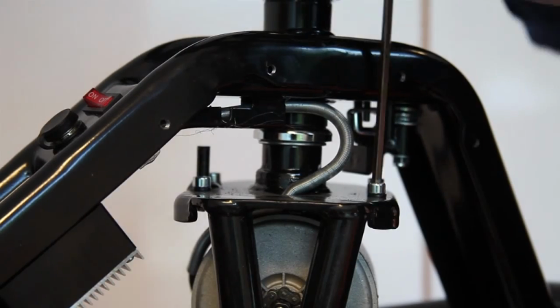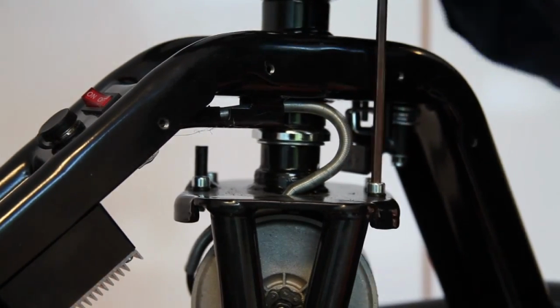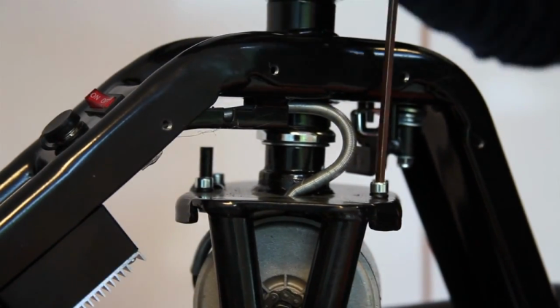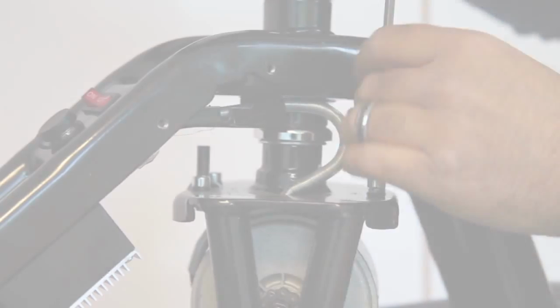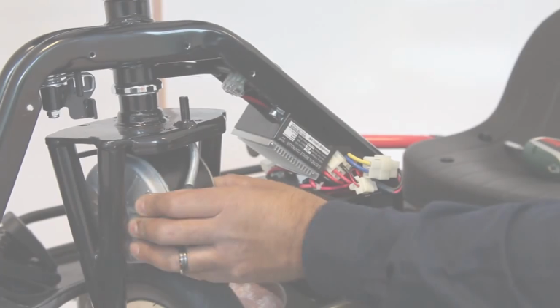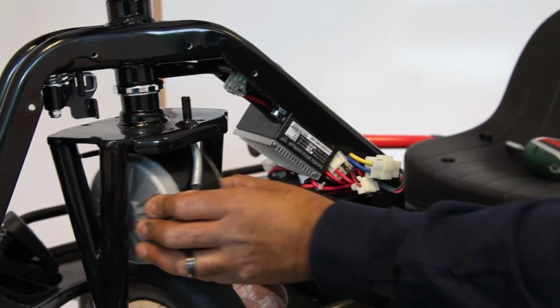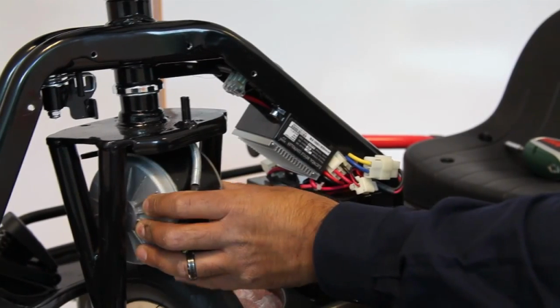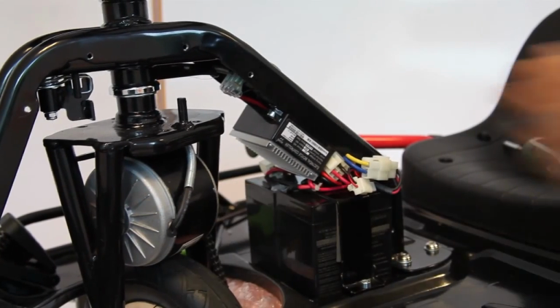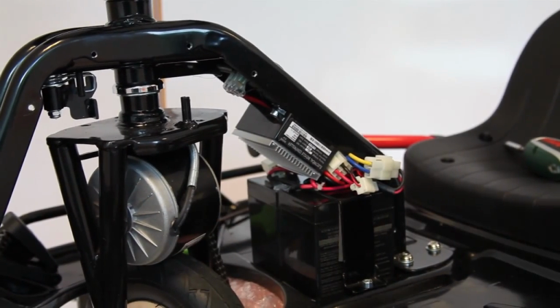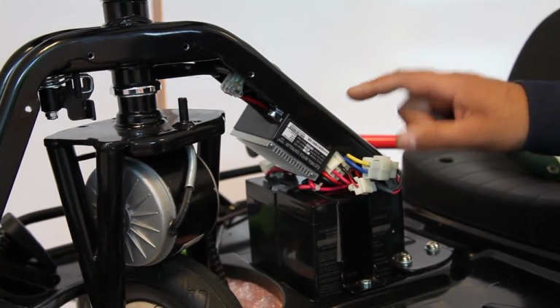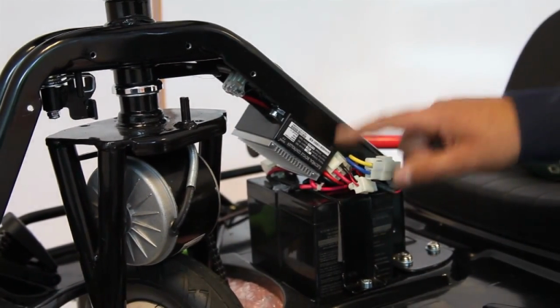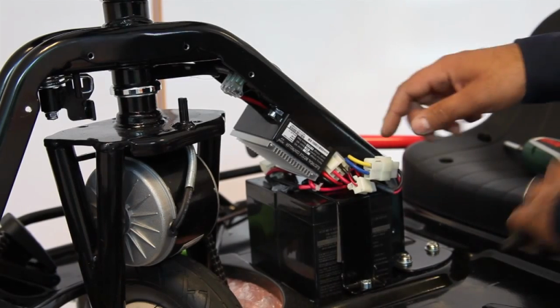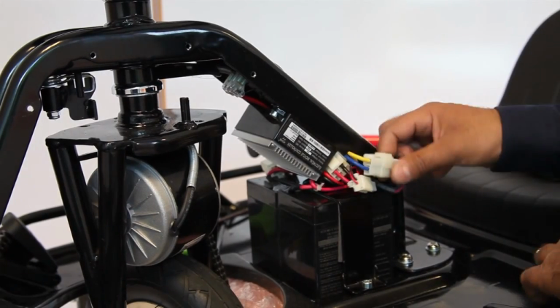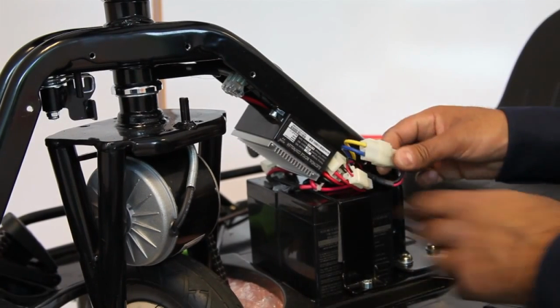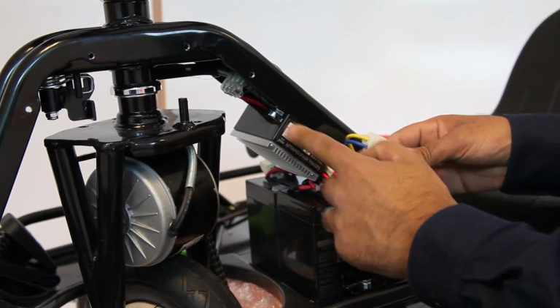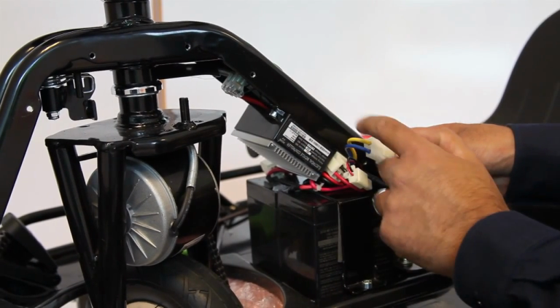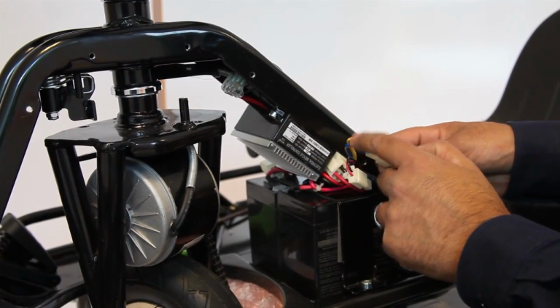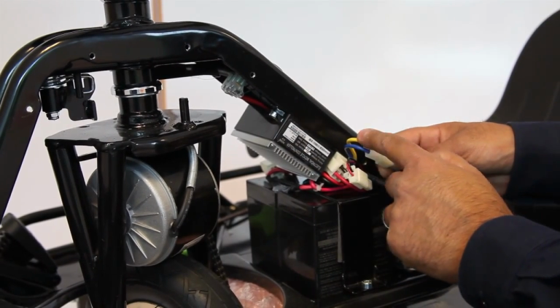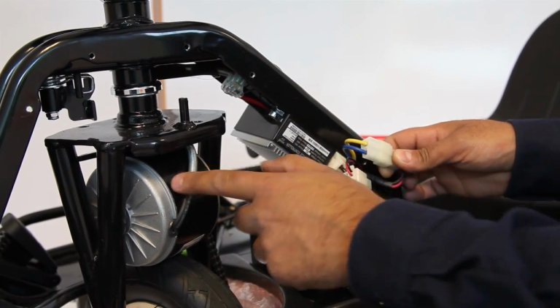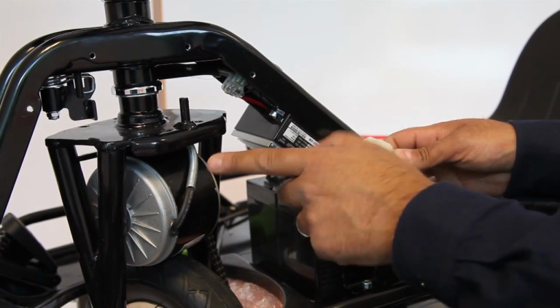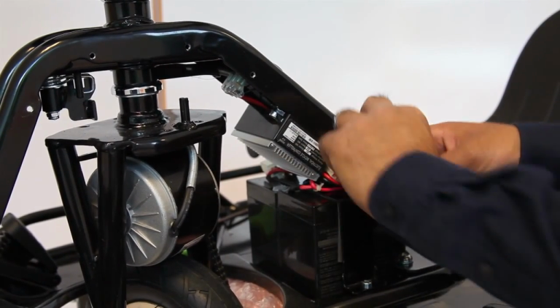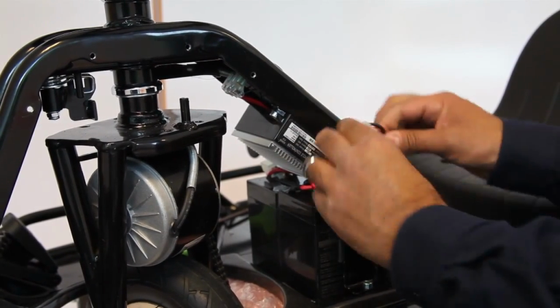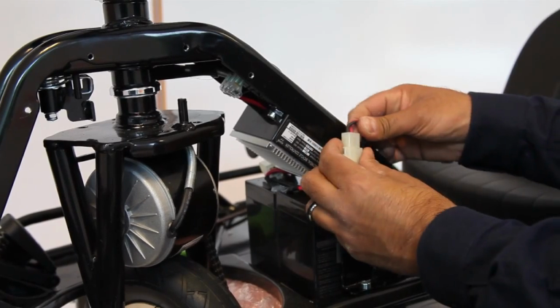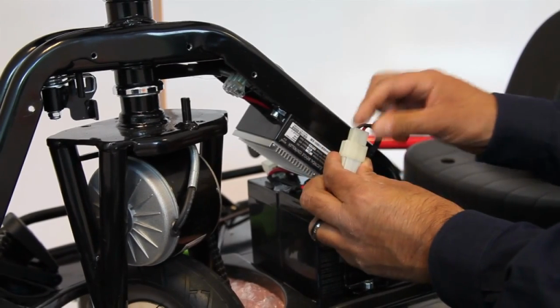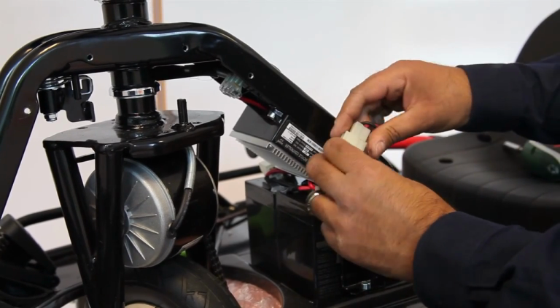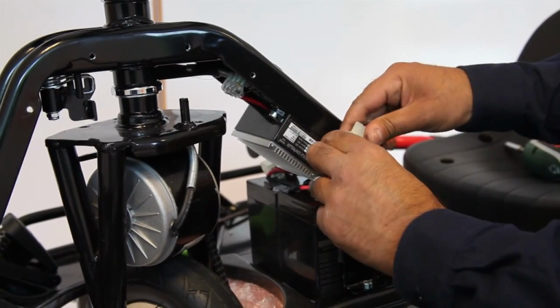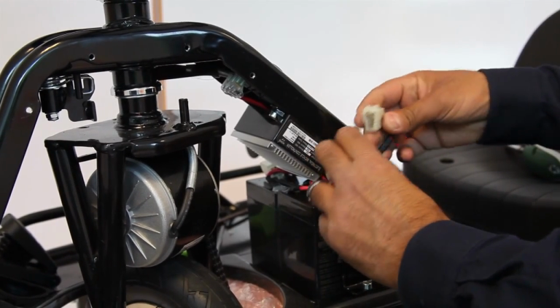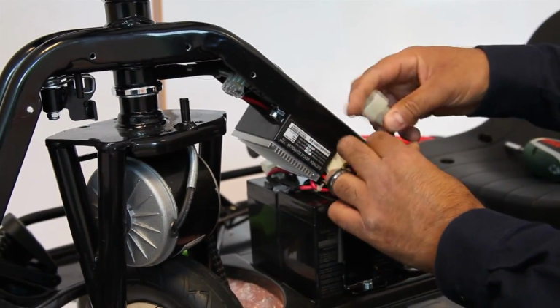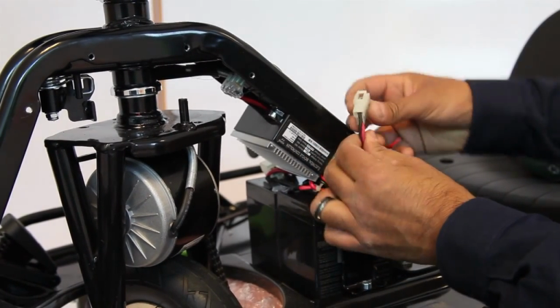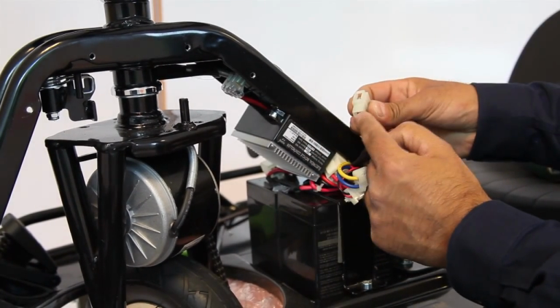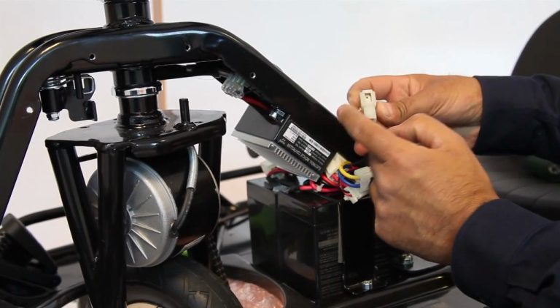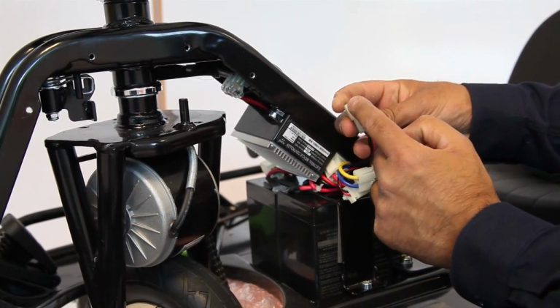Unclip the cable tie to loosen the wire and then undo the four Allen key bolts holding the motor to the frame. You will also need to unplug the motor. The controller side is the yellow and blue, and the motor side is the red and black.